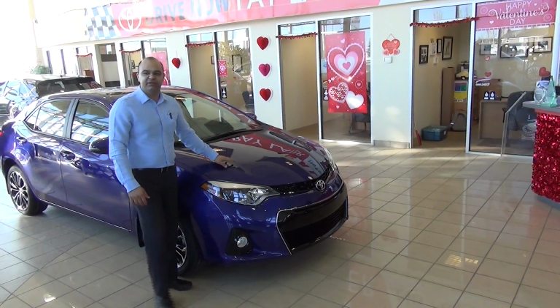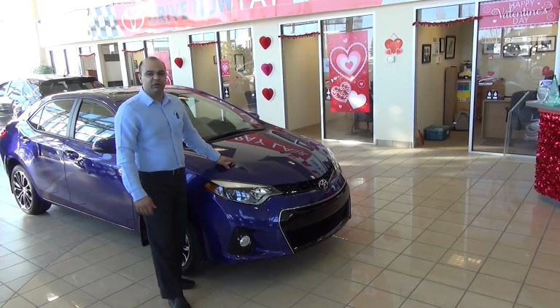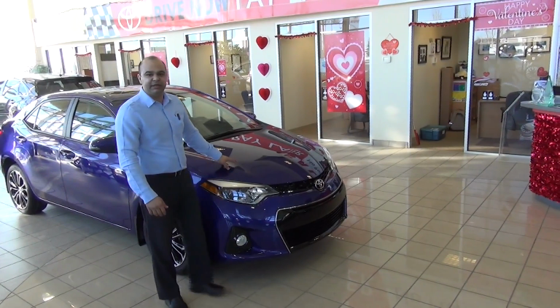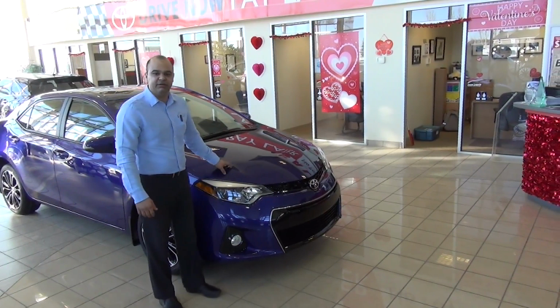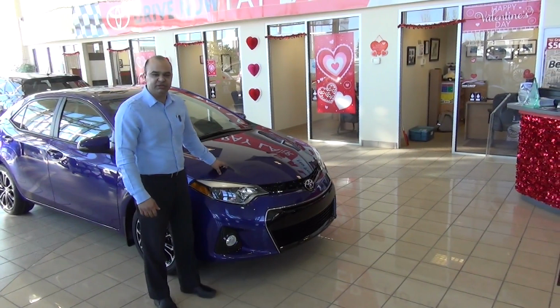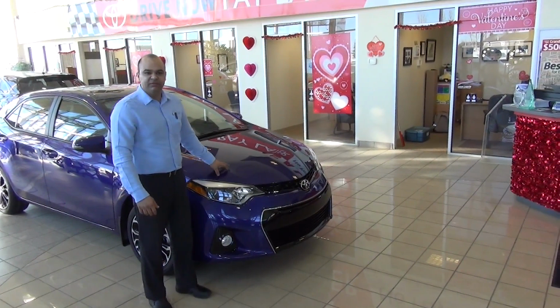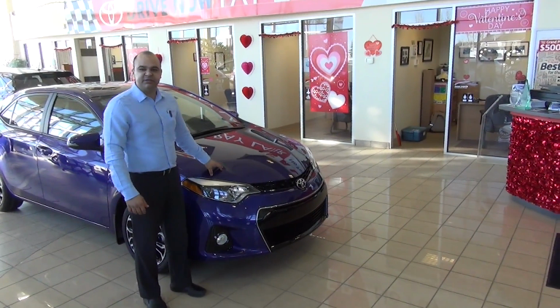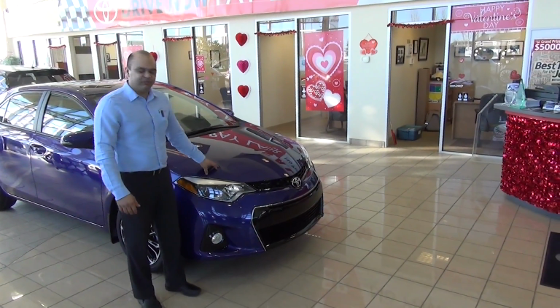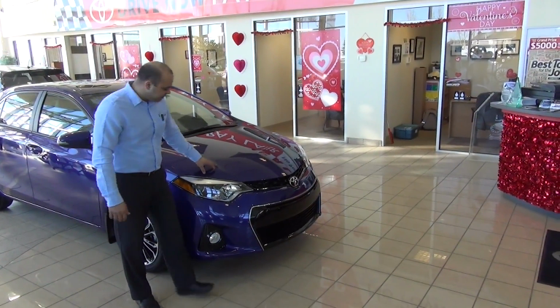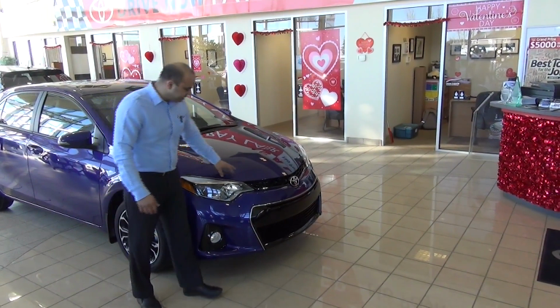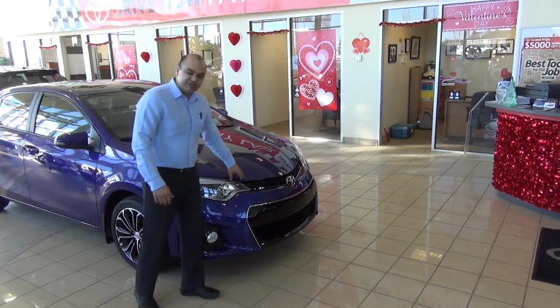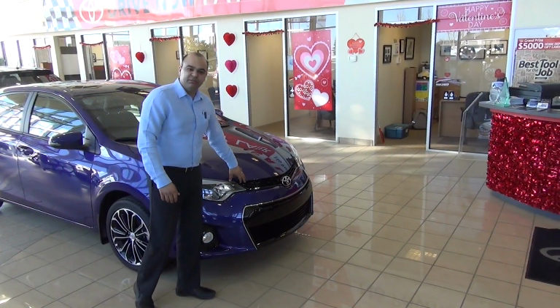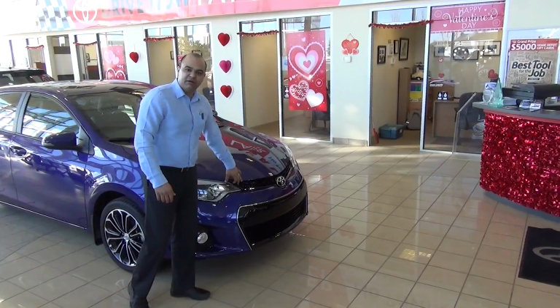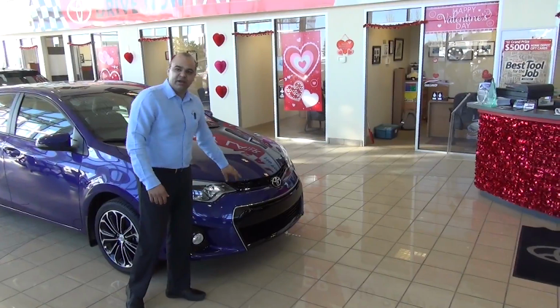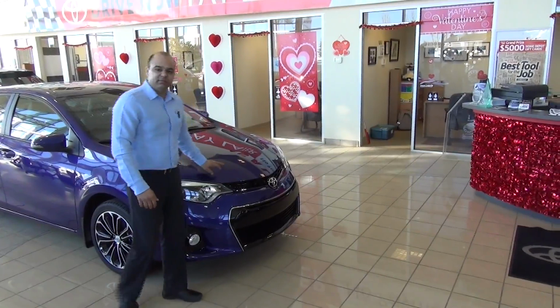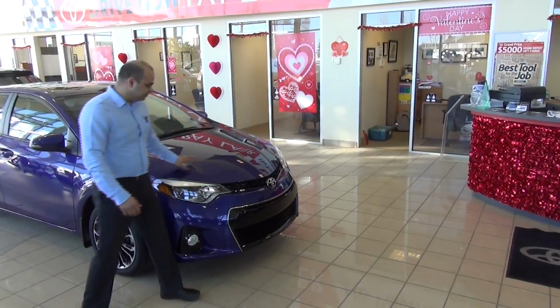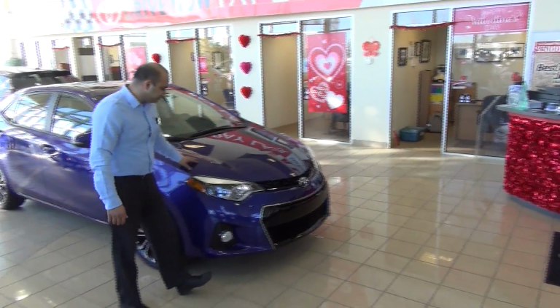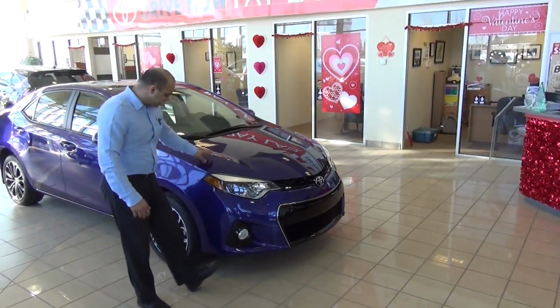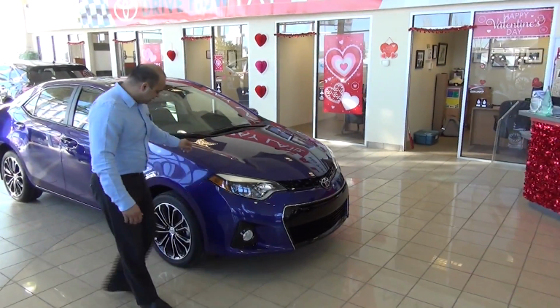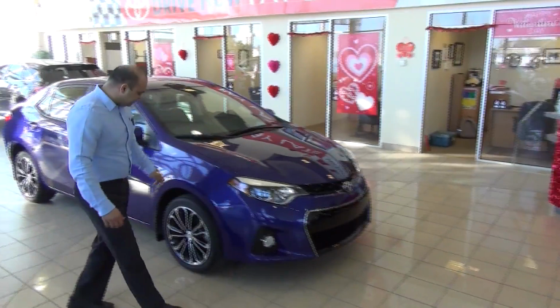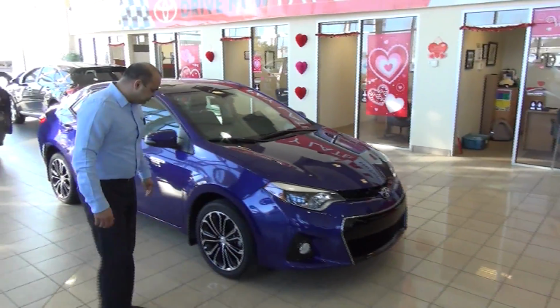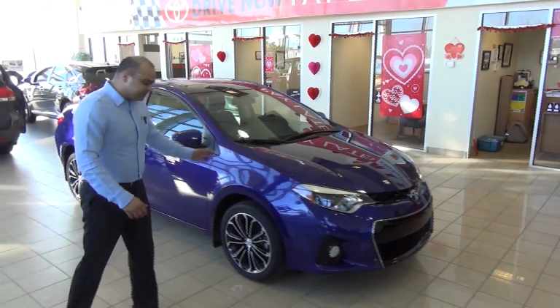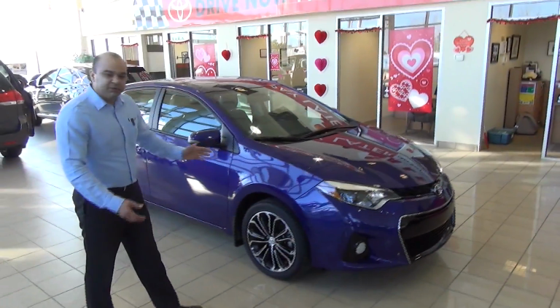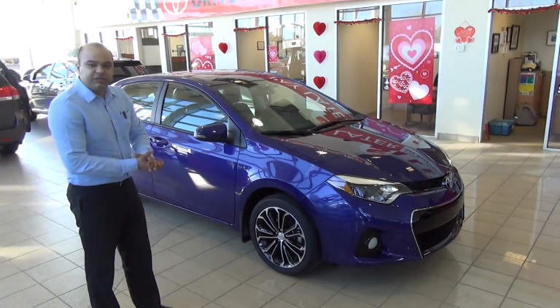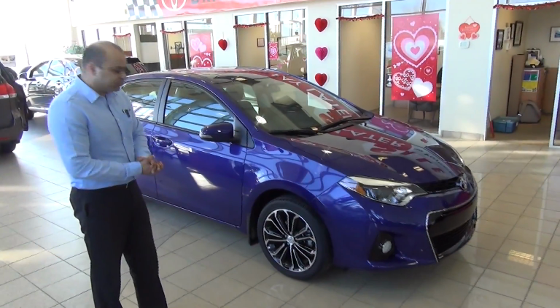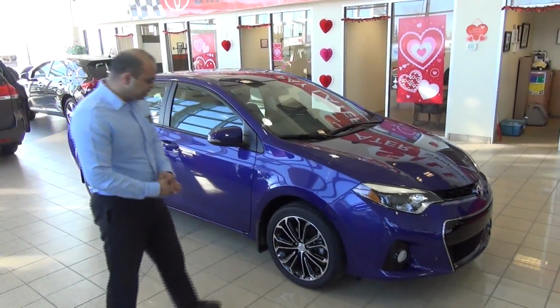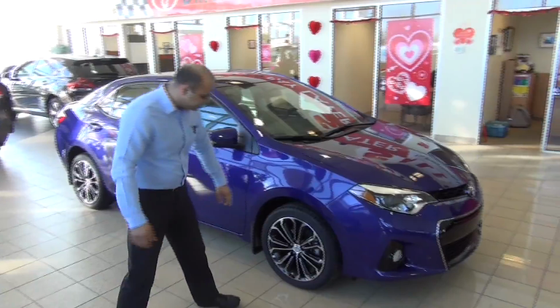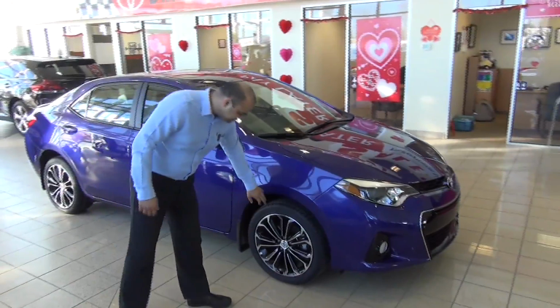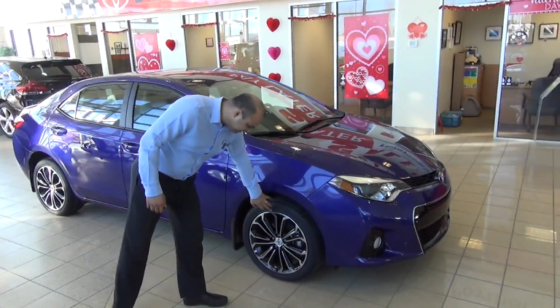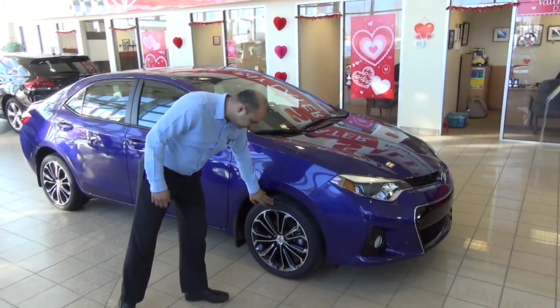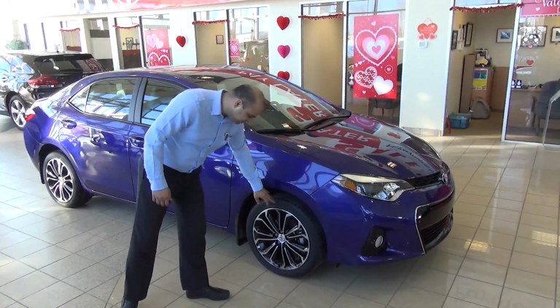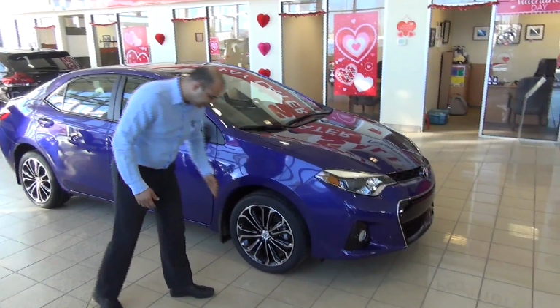You have the same 1.8-liter engine with 16 valves, but it generates even more power and energy. Coming up to this particular model is the sports model, as you can see the rims on this.